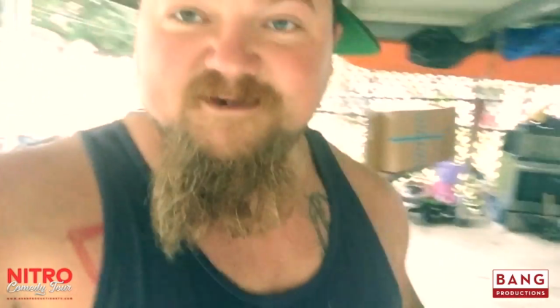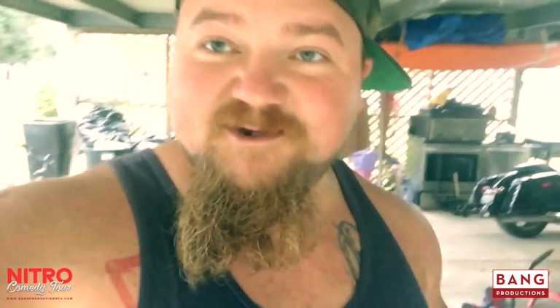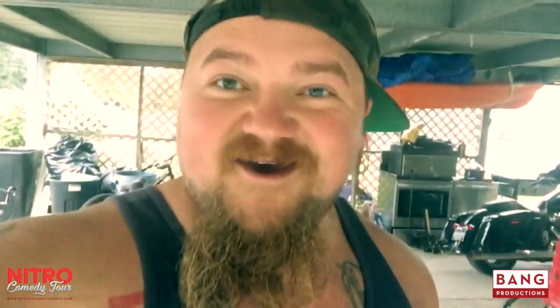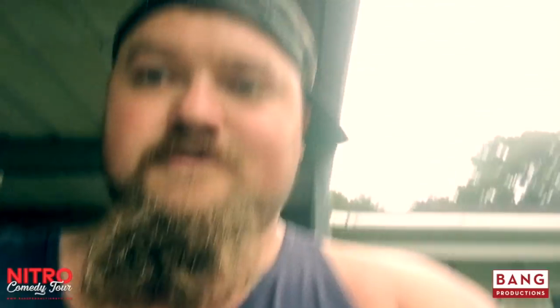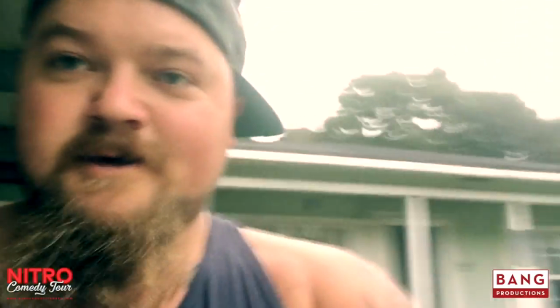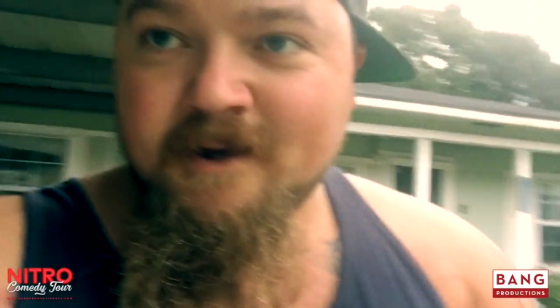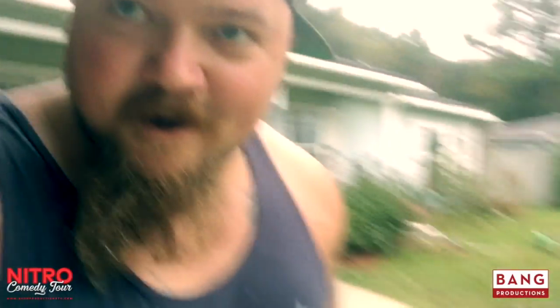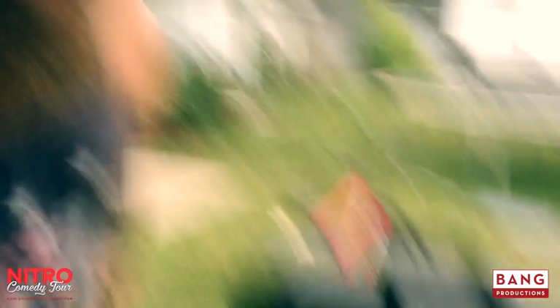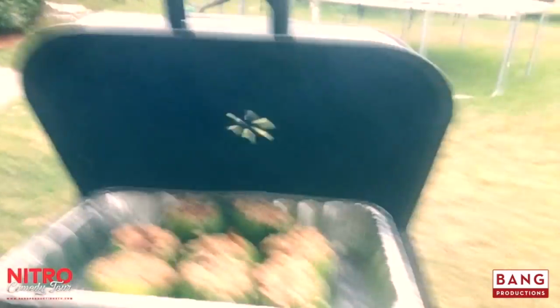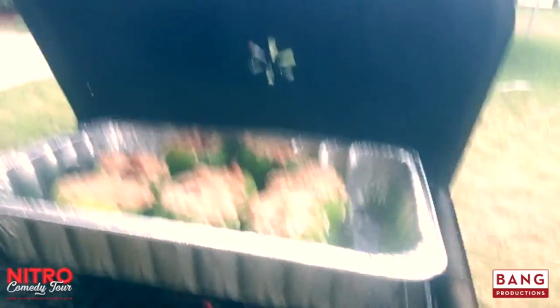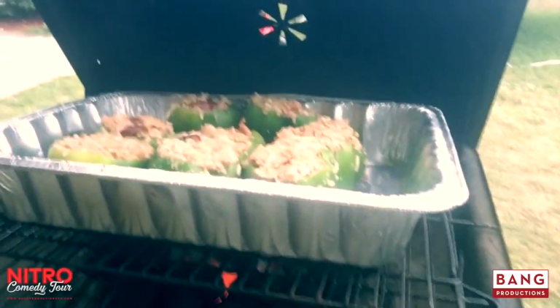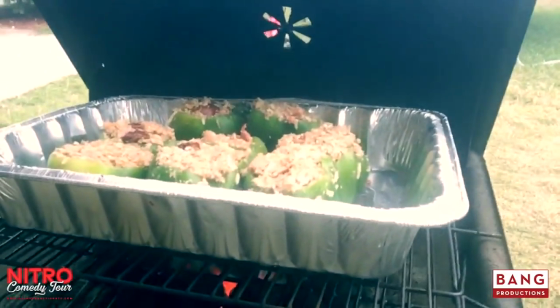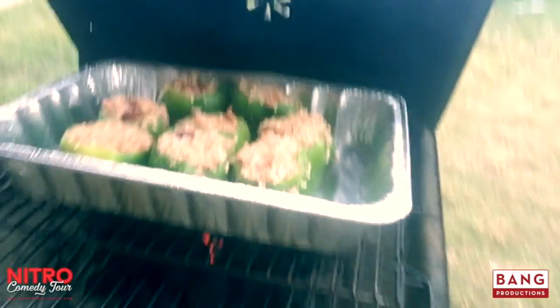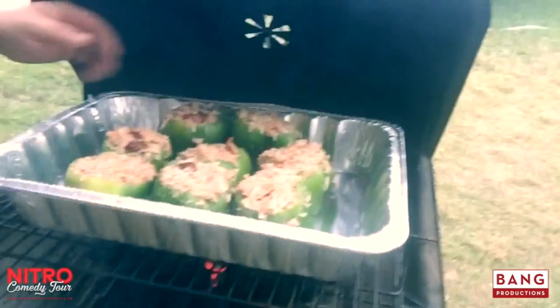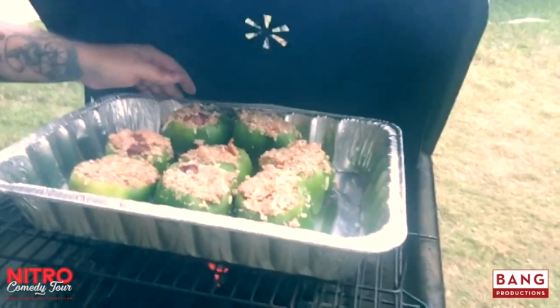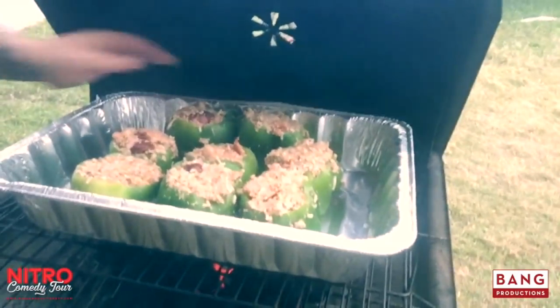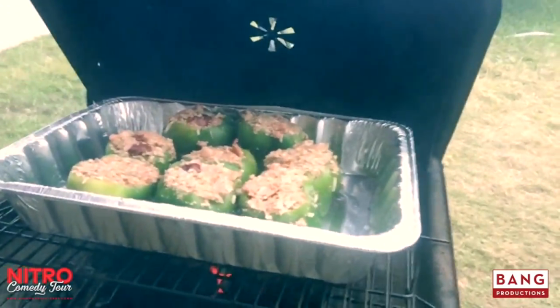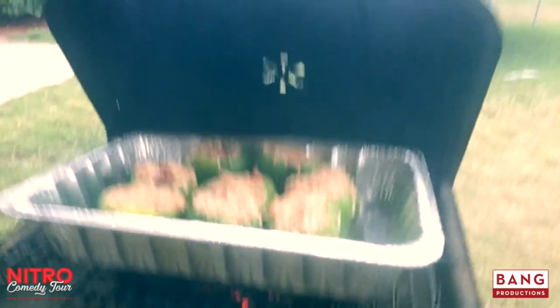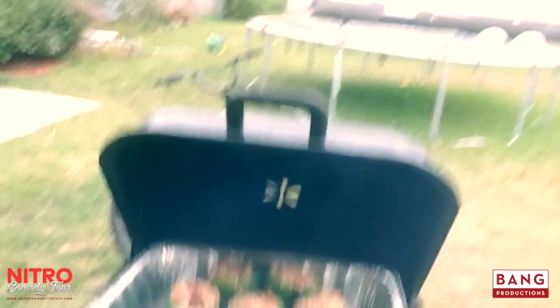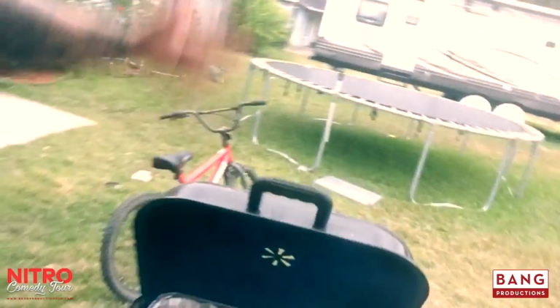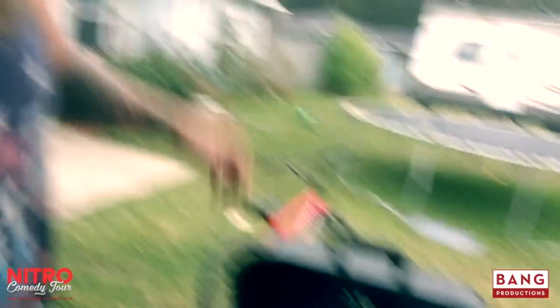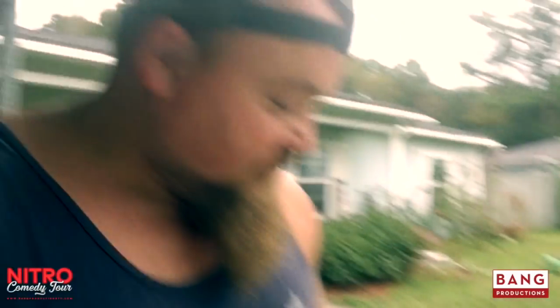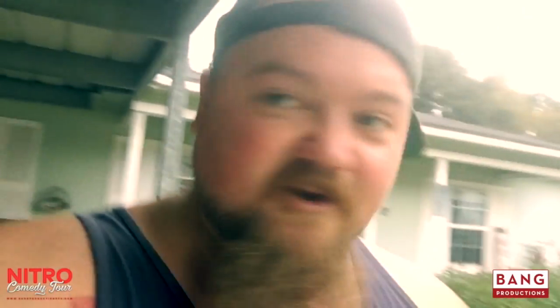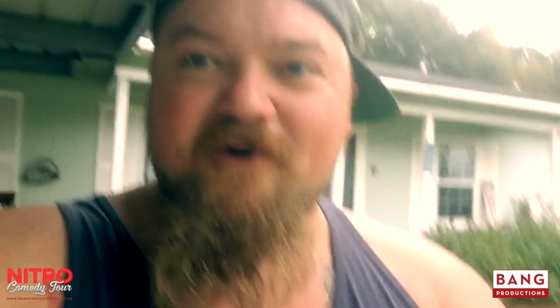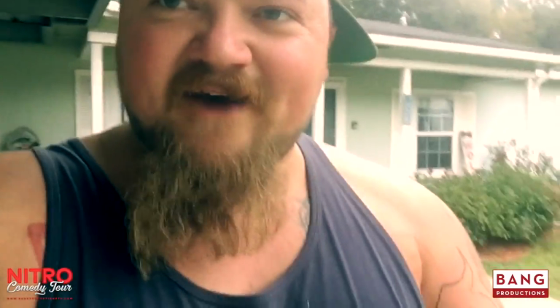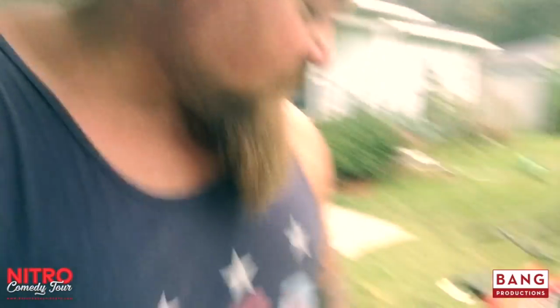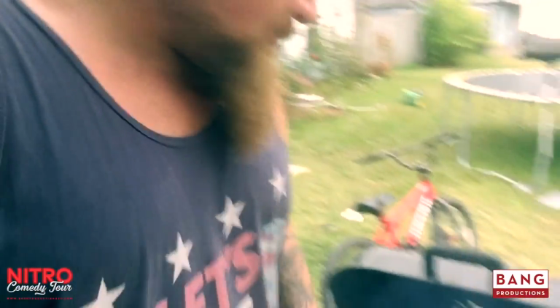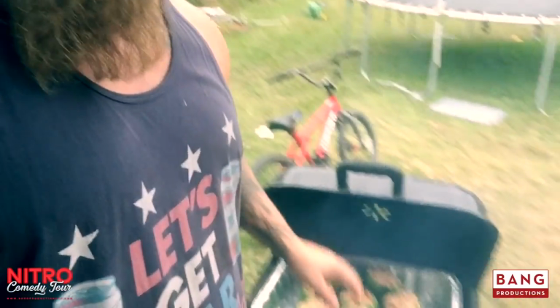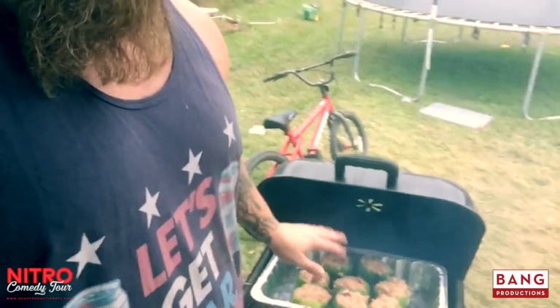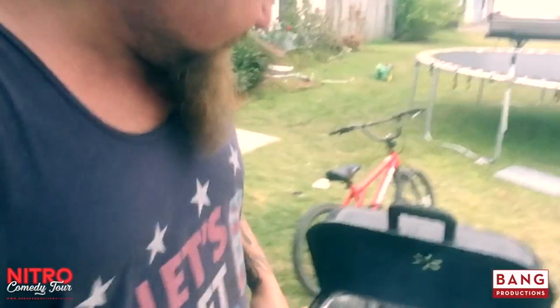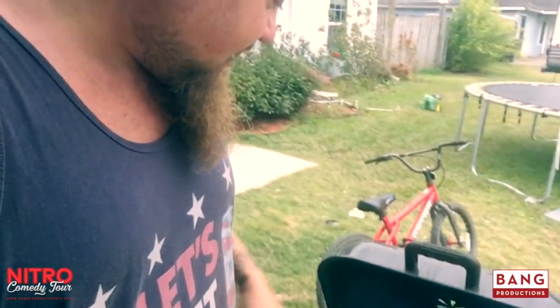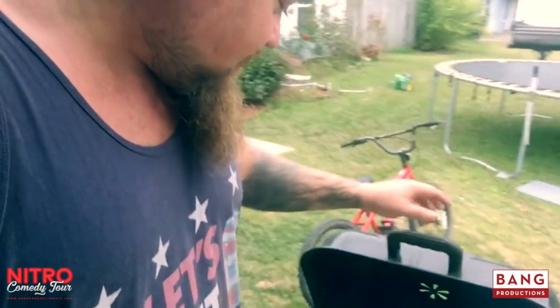We'll see how she goes. All righty, looky there. We've got them all stuffed up. They're on there. We're going to leave them on there for about 35, 40 minutes or so and check them and see how they are.